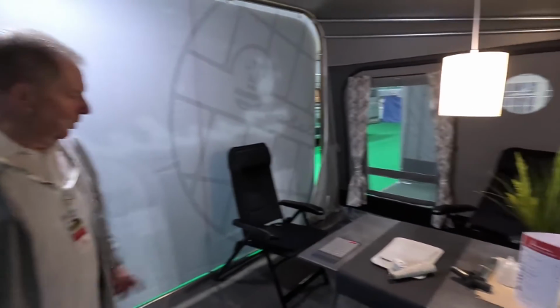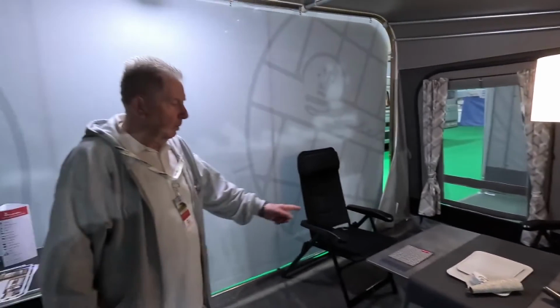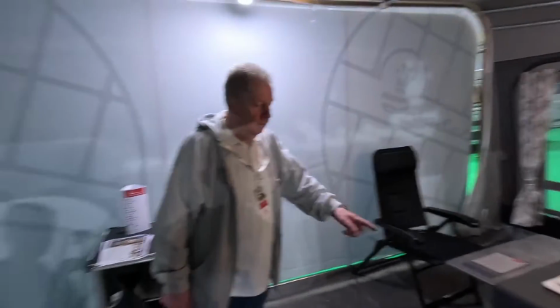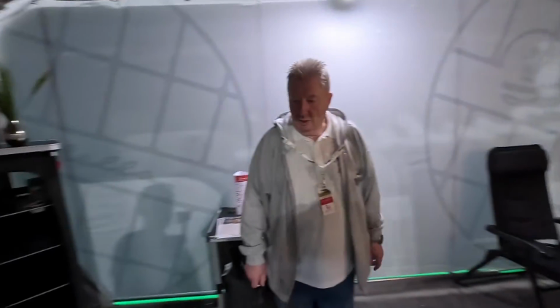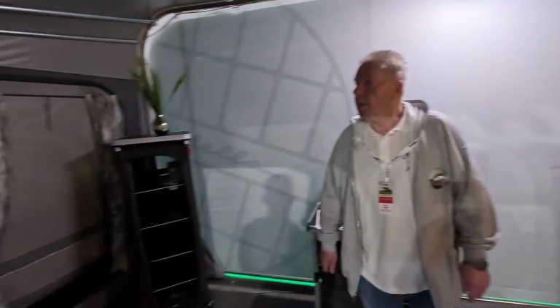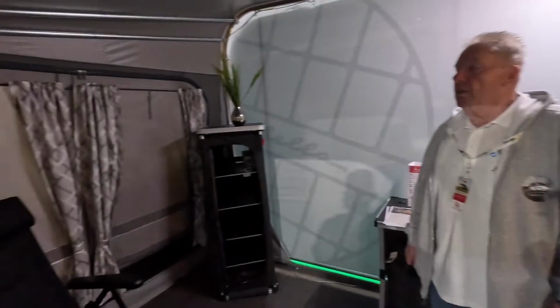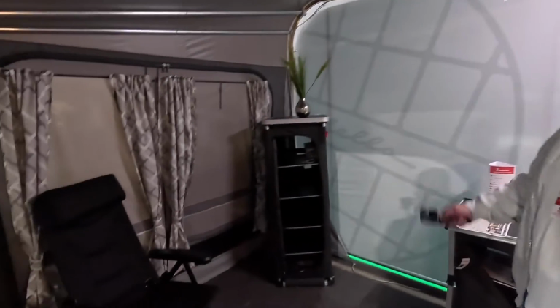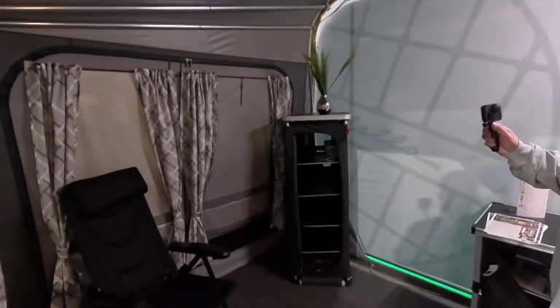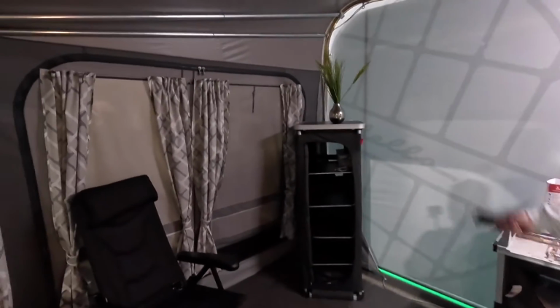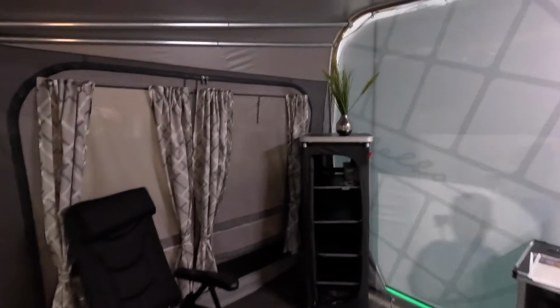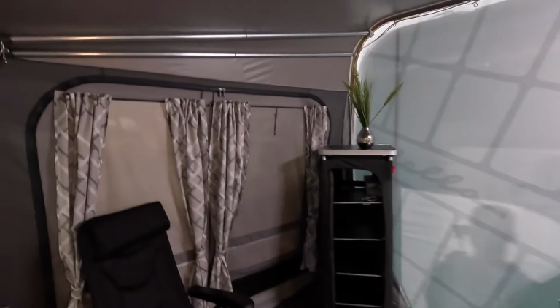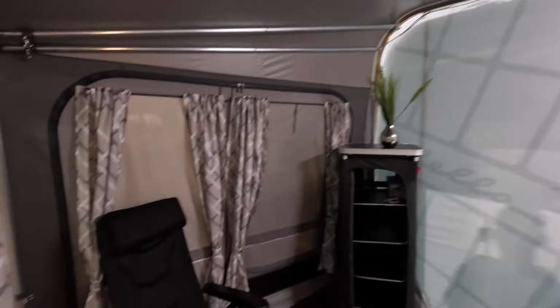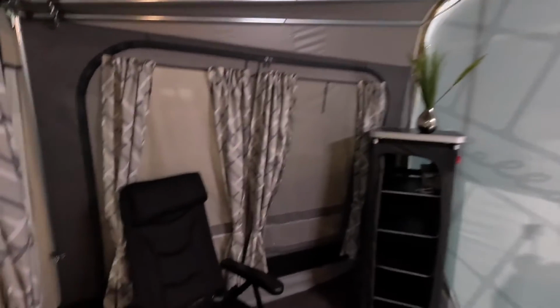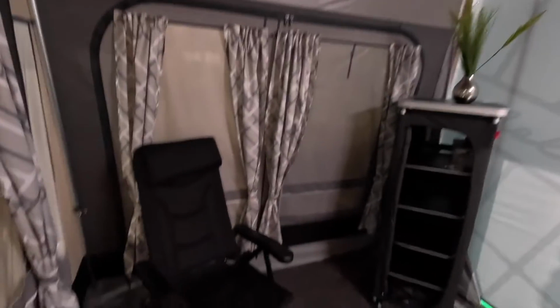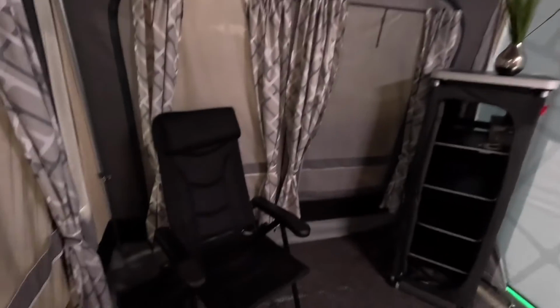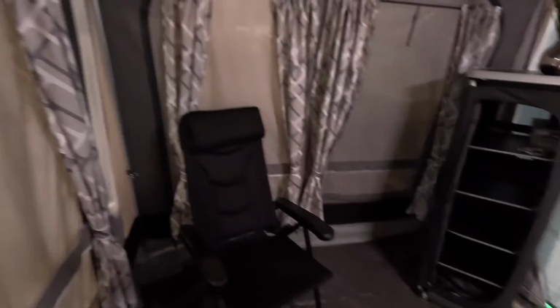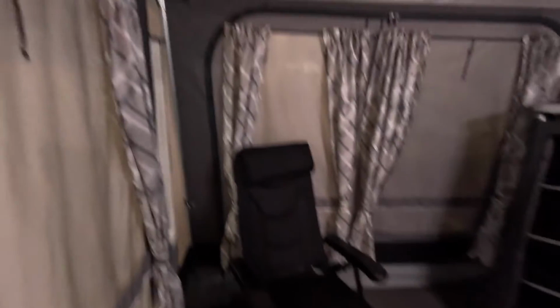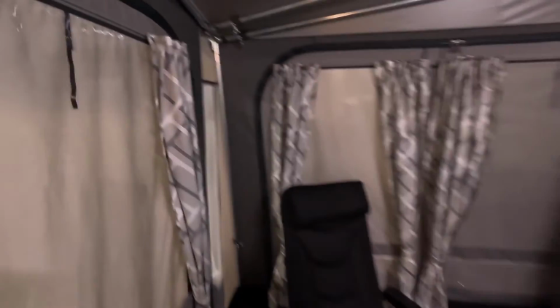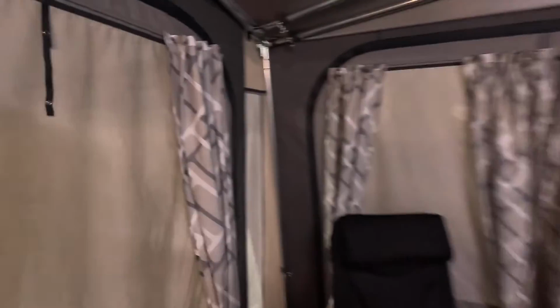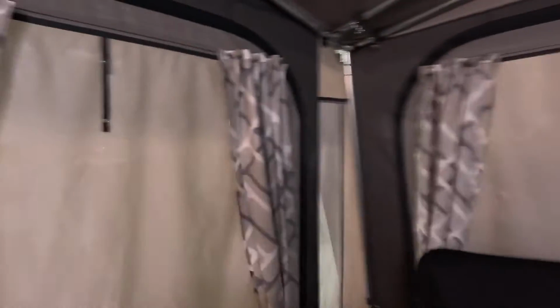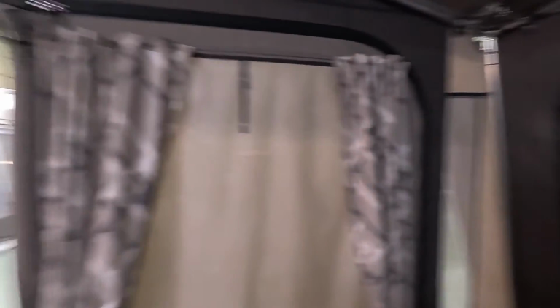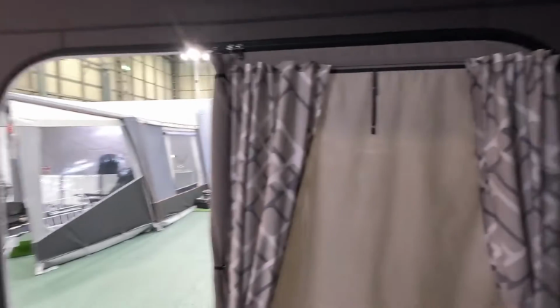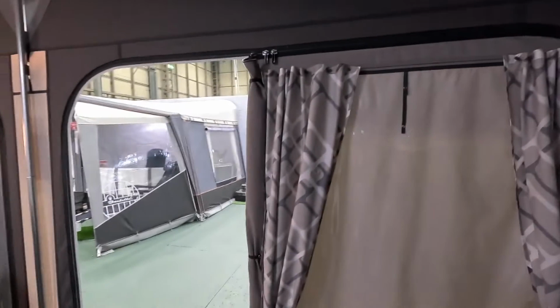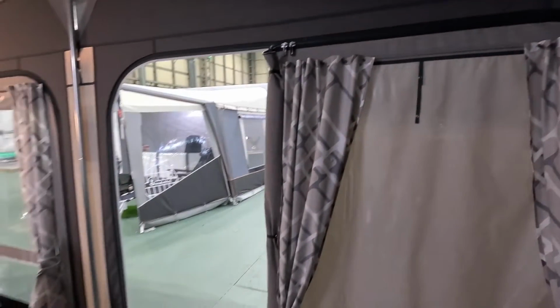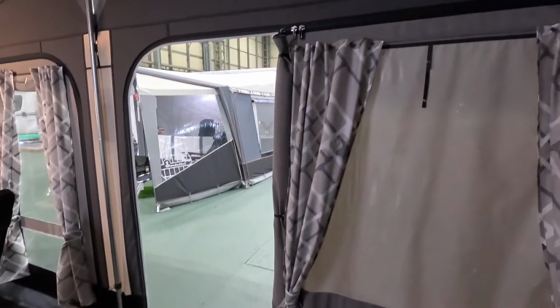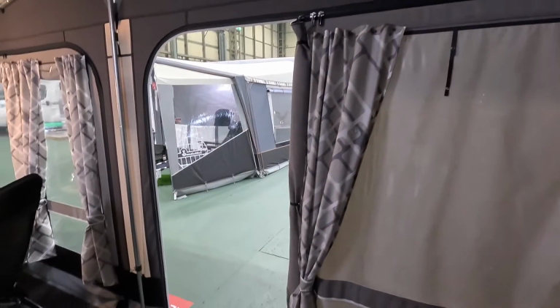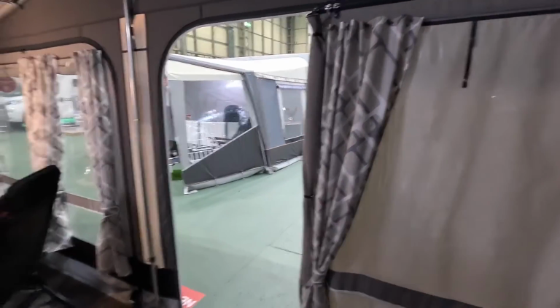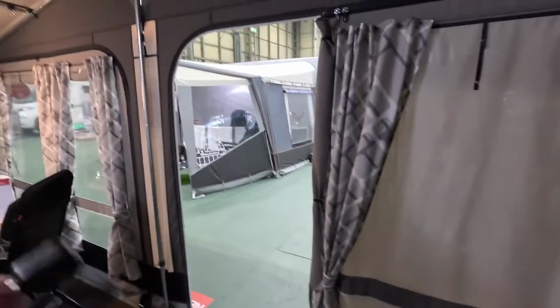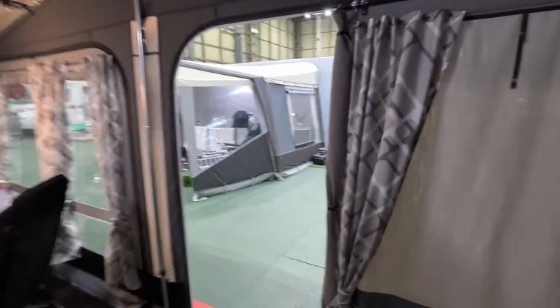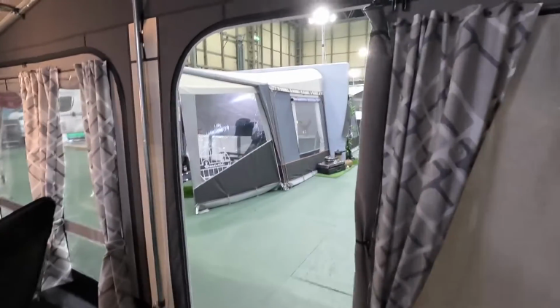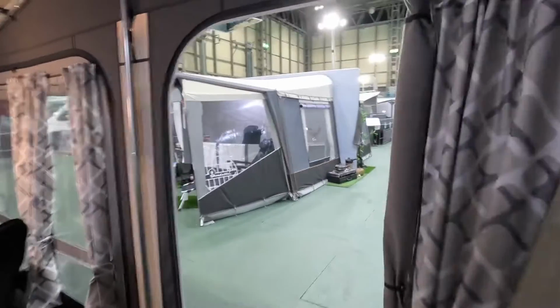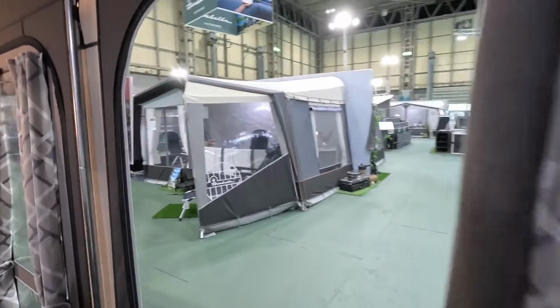Nice table and chairs. But the Ornum is typical of their range - it's got a lovely big door here. Let me come out there. There's a brick panel to take out, and it's got all the sides unzipped. Brilliant this one.